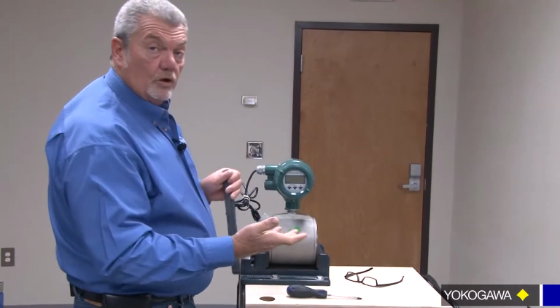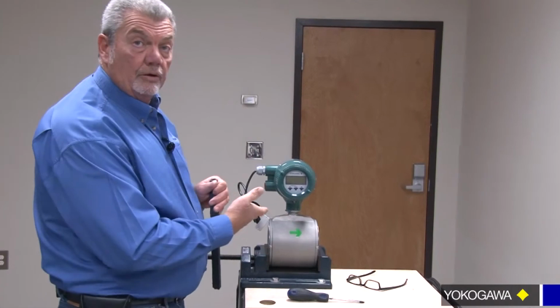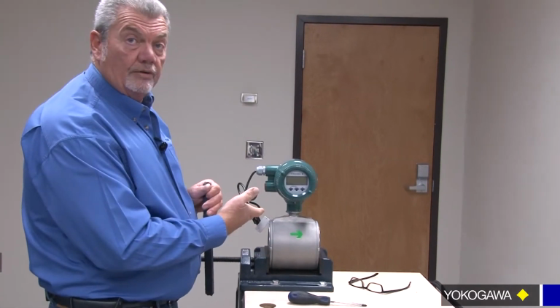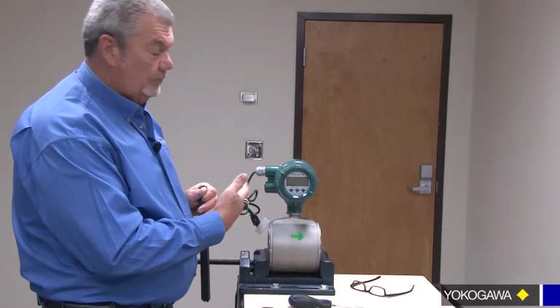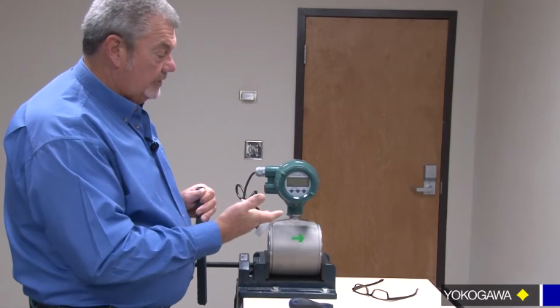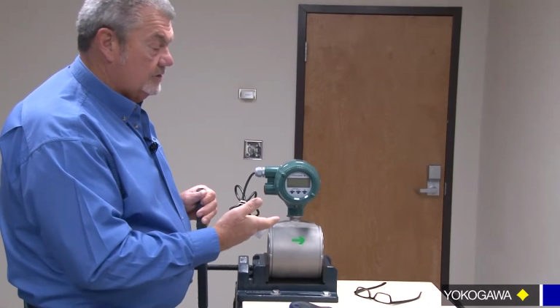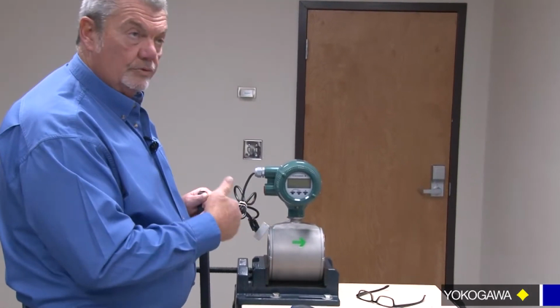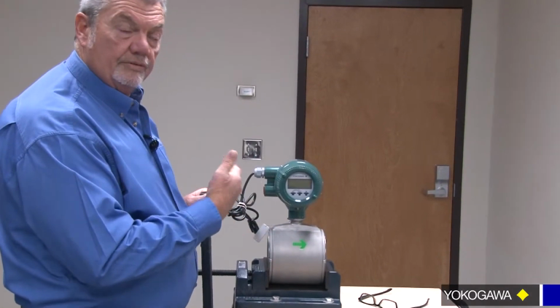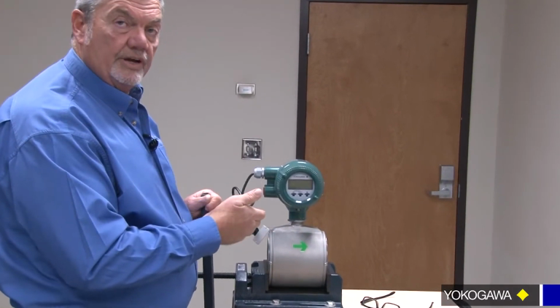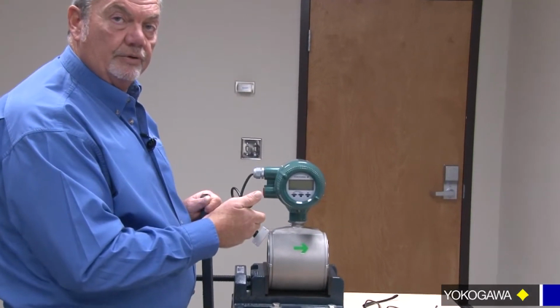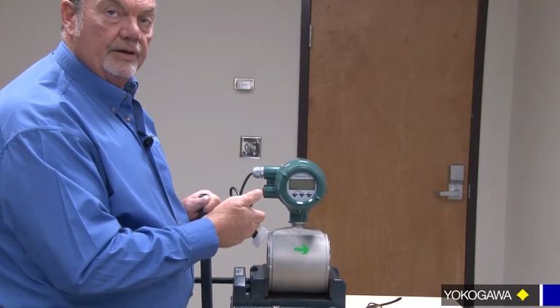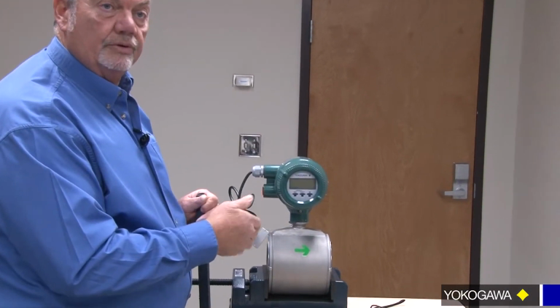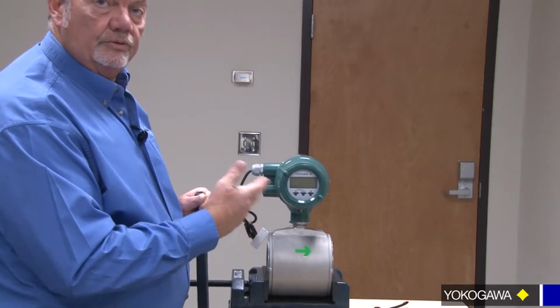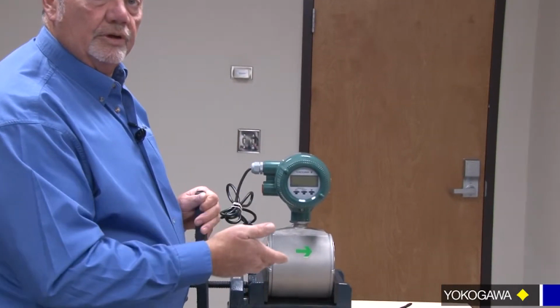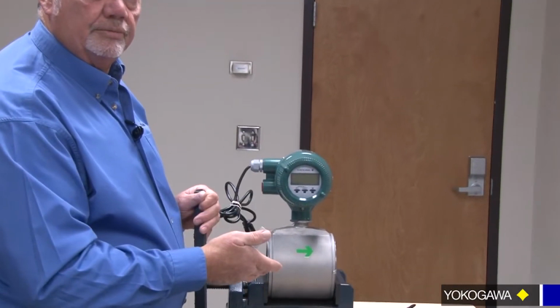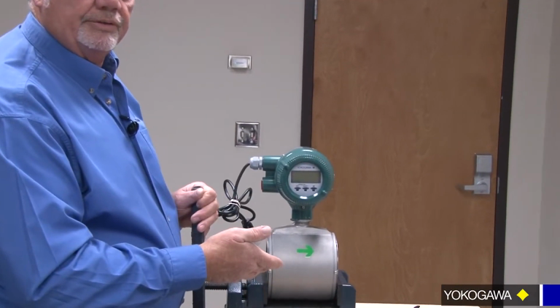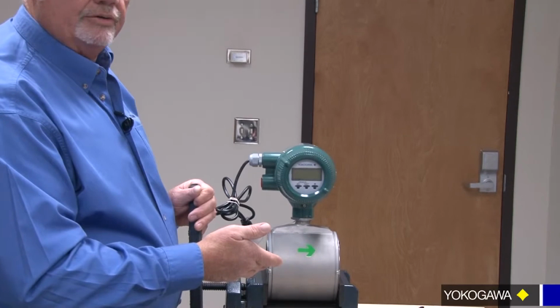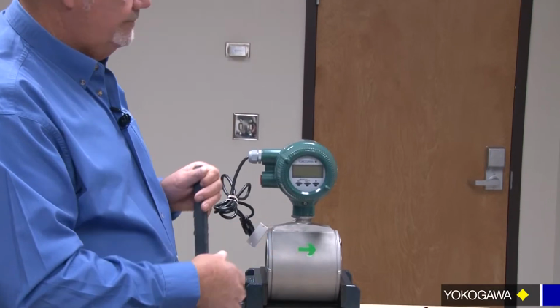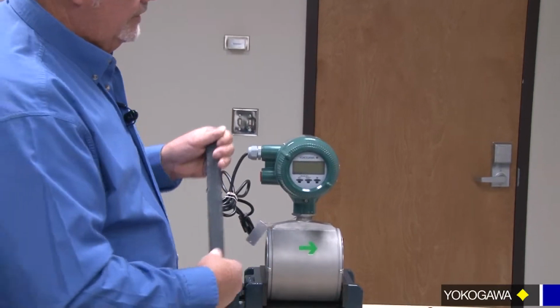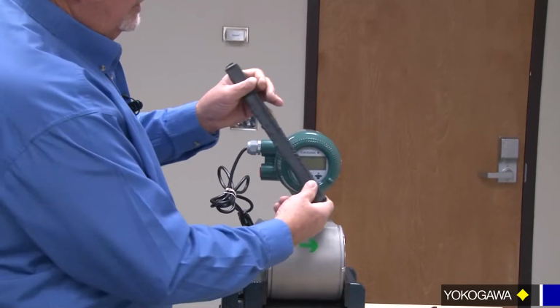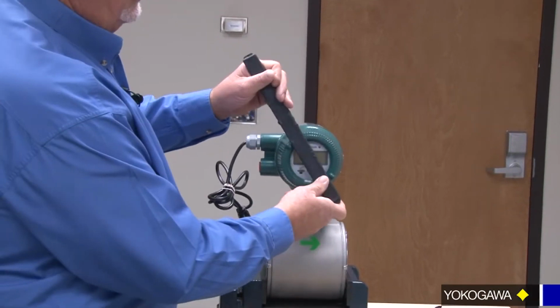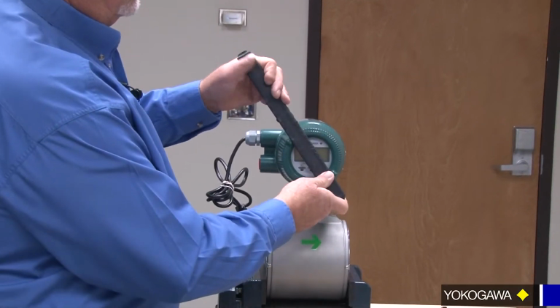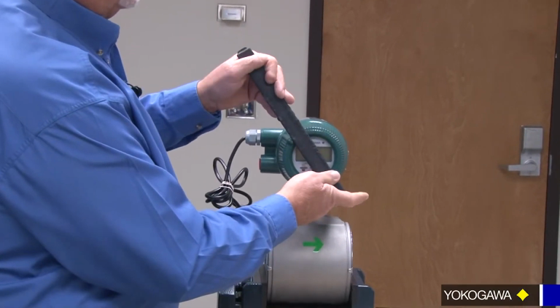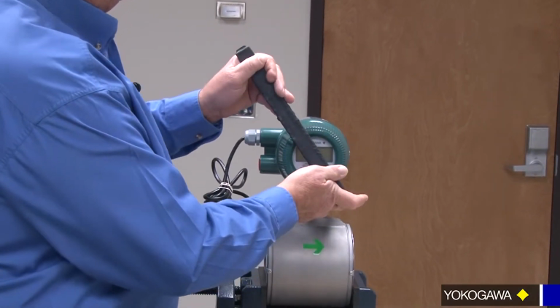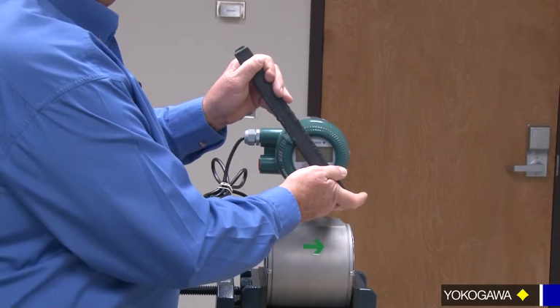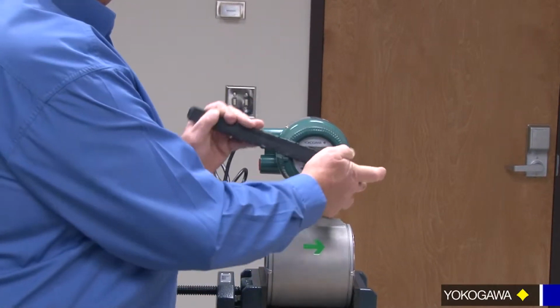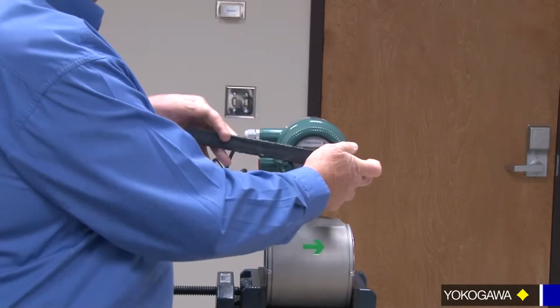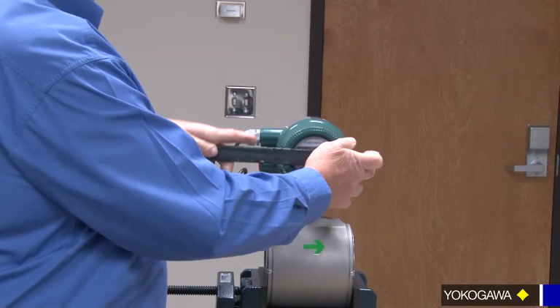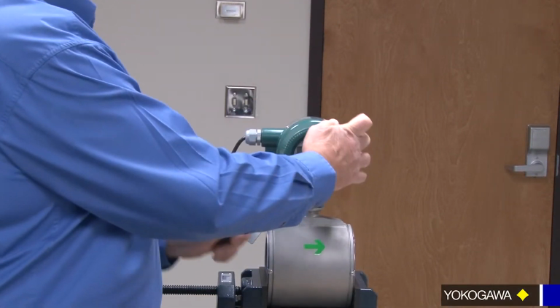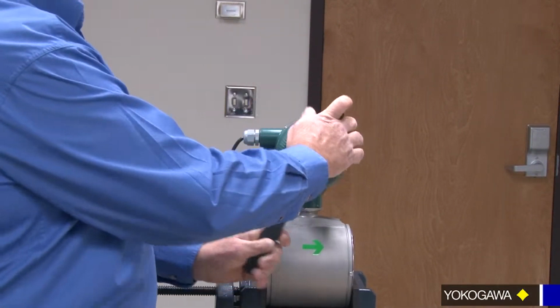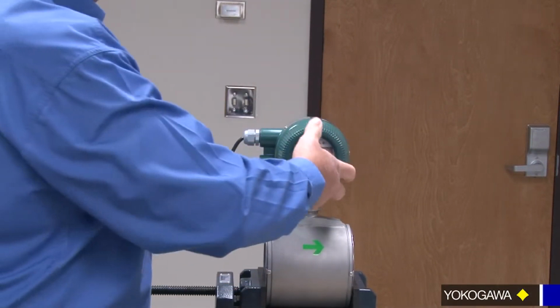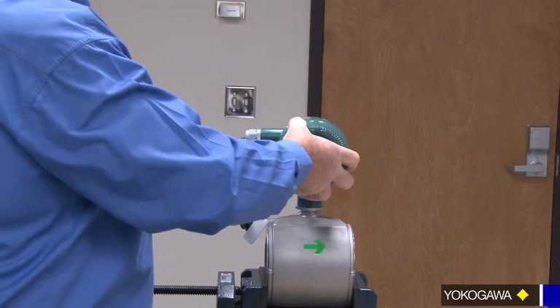Make sure all the power is off. We always make sure that you give it enough time for the capacitors to deplete their energy before you open it up, so we don't damage equipment or get shocked.